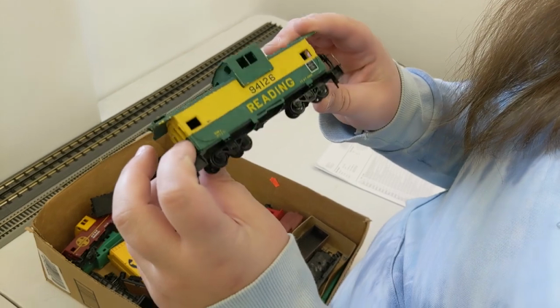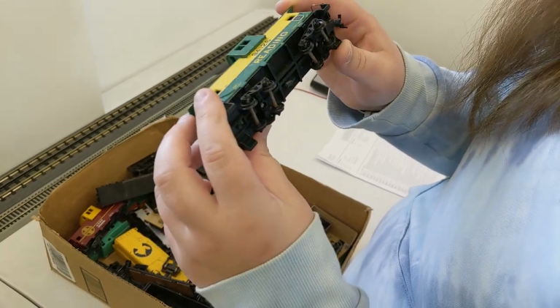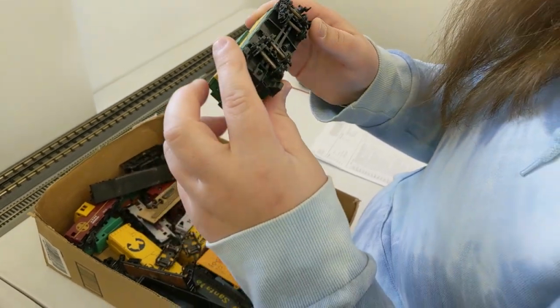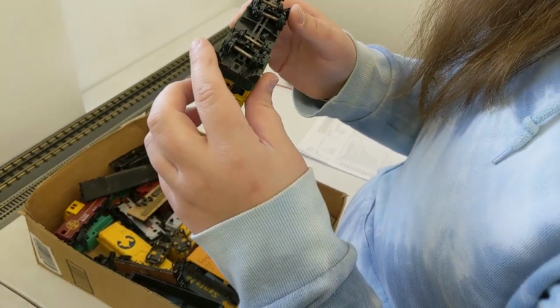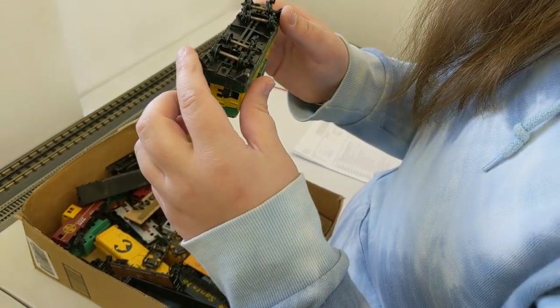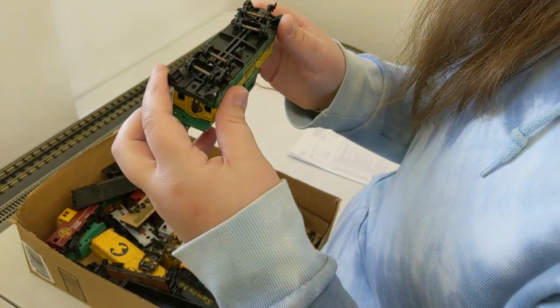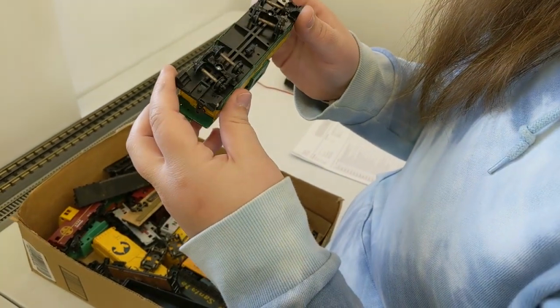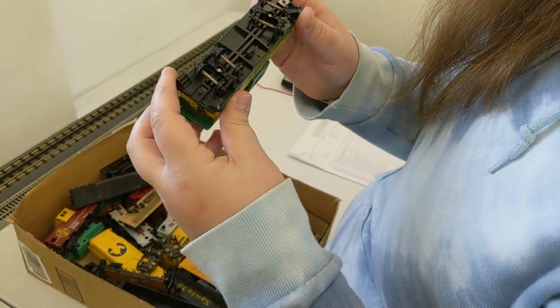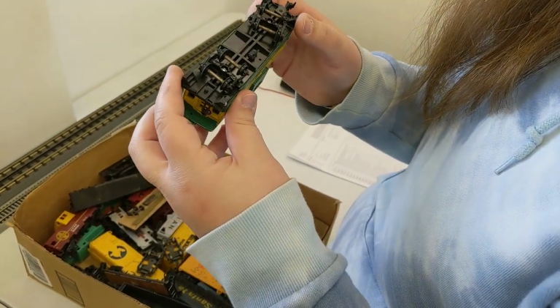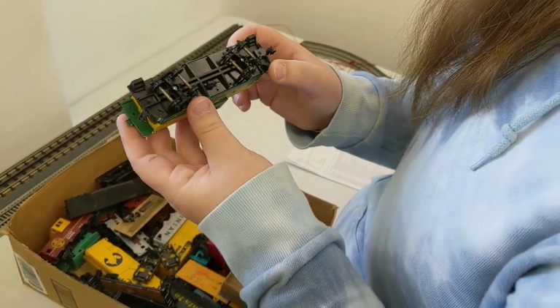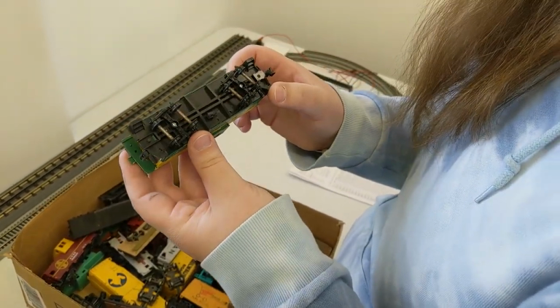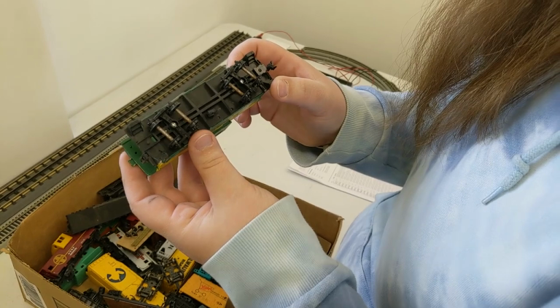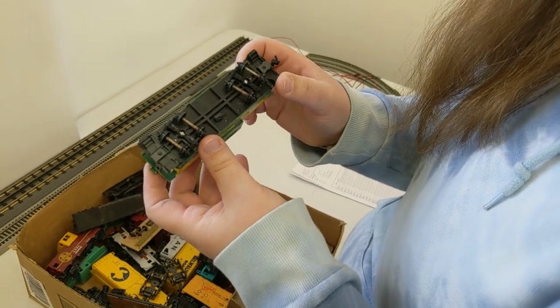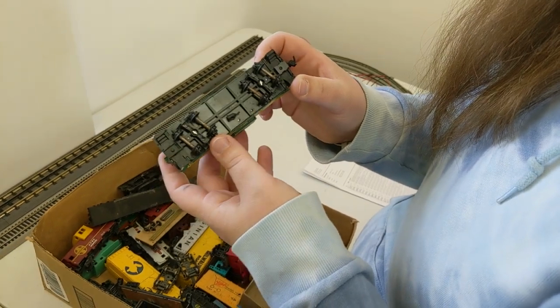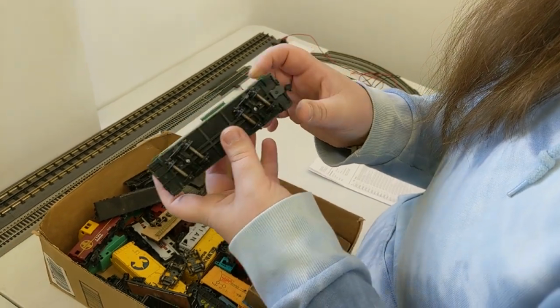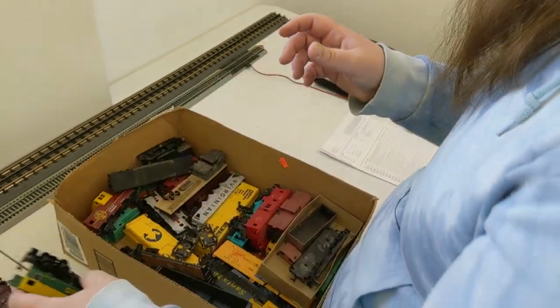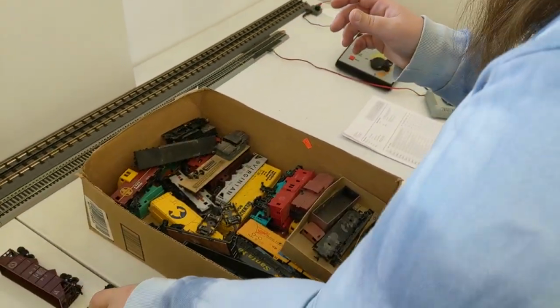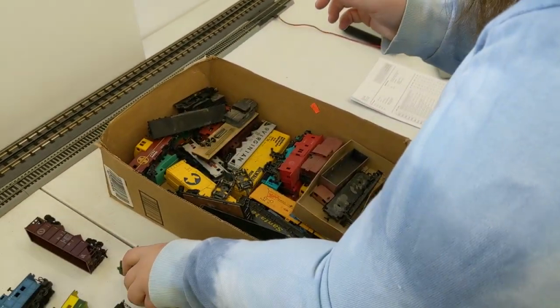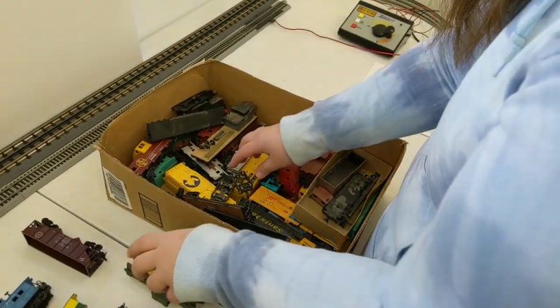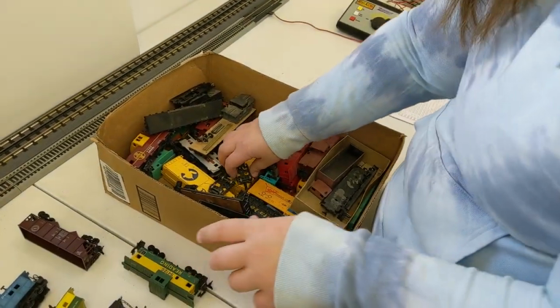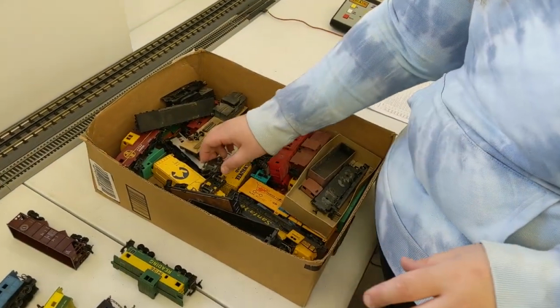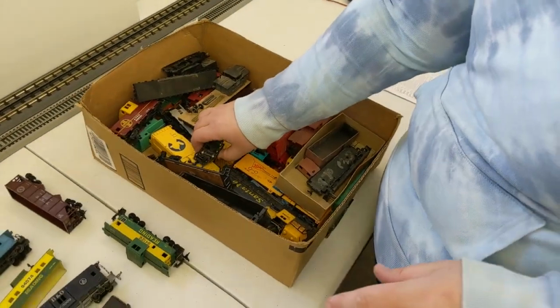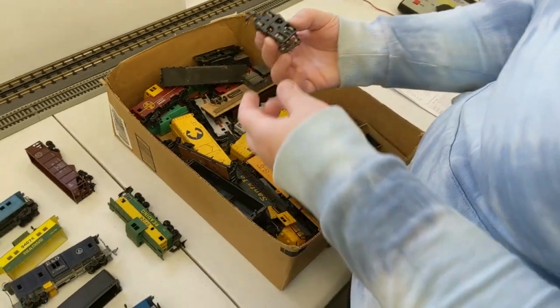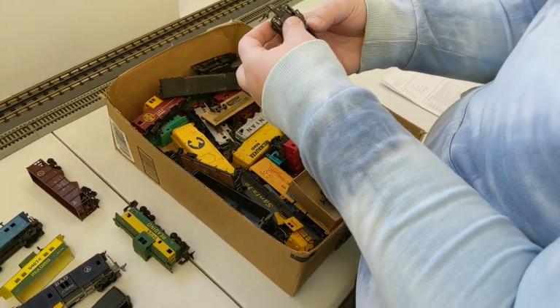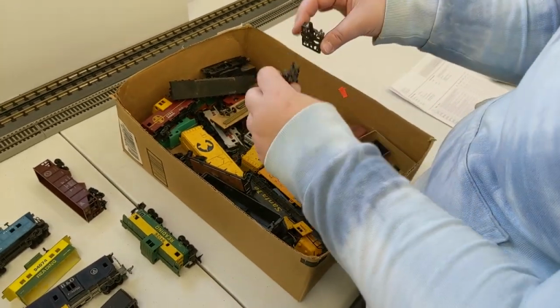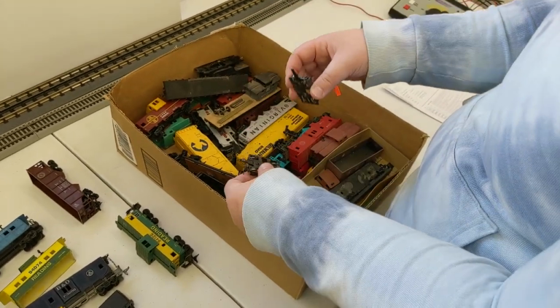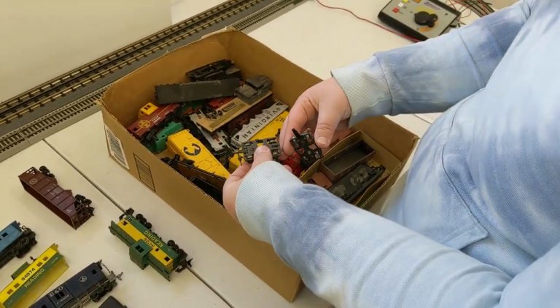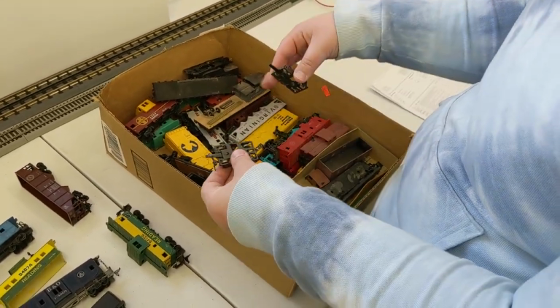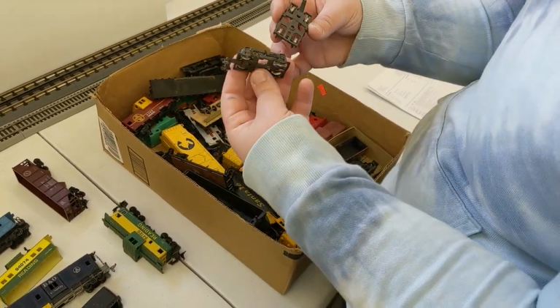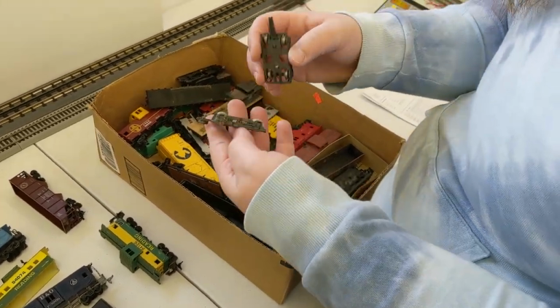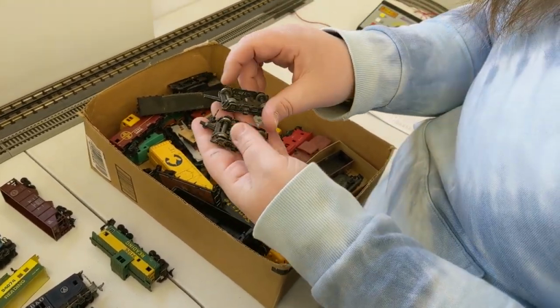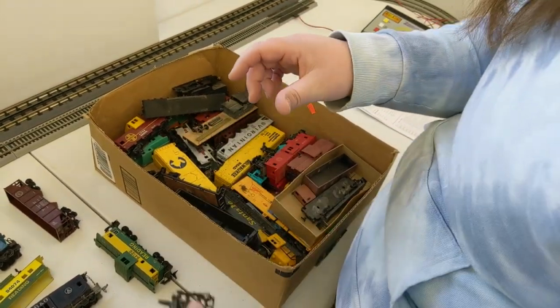I don't know what that one is — oh, now it's the other coupler style. Yeah, that's an Athearn too. This box was a score, that's for sure. Got some really dirty things here — when people bring in stuff like this we just figure it's all going to be beat up.